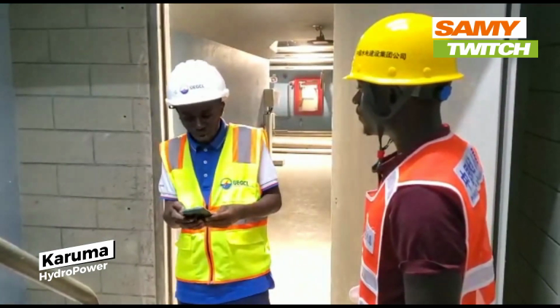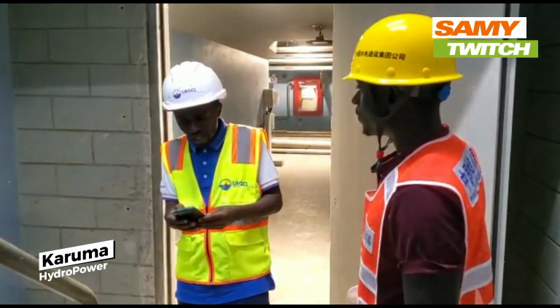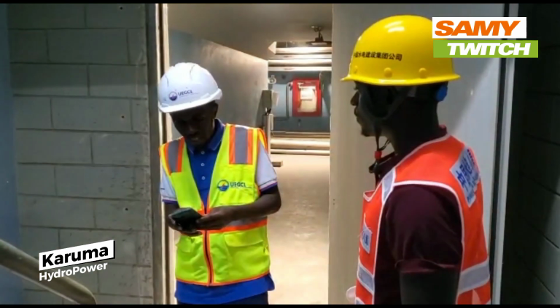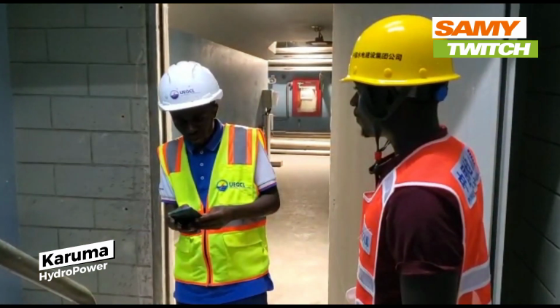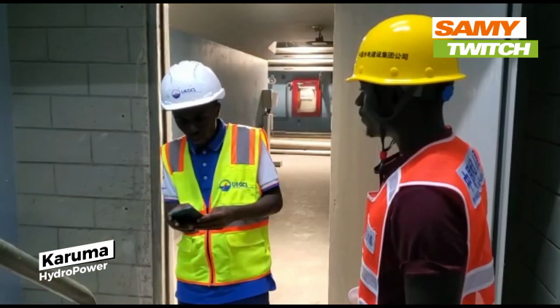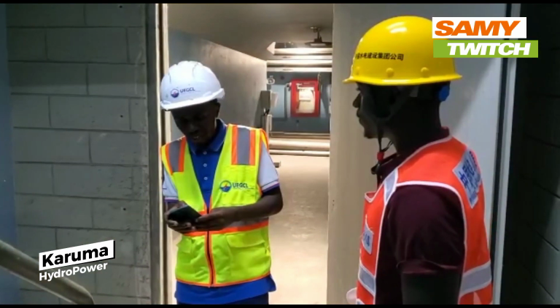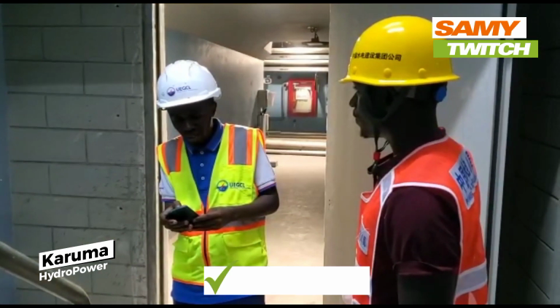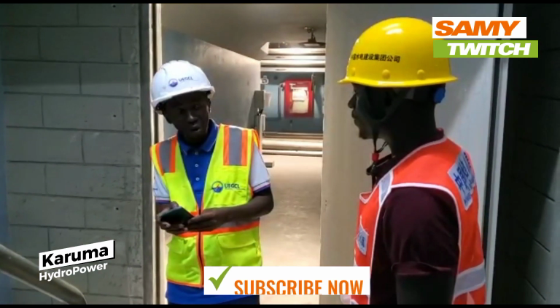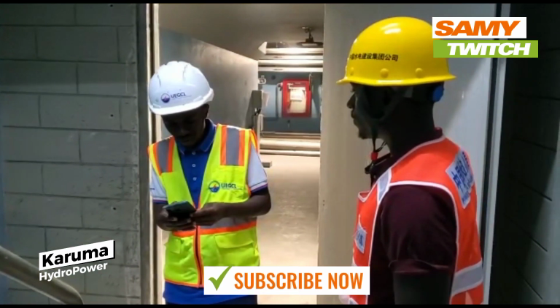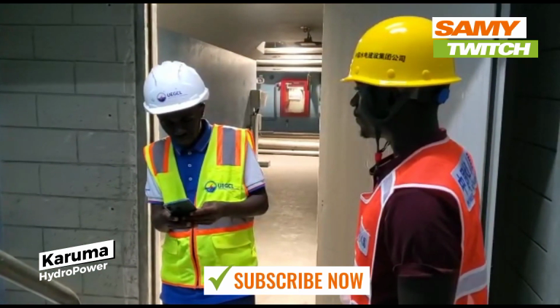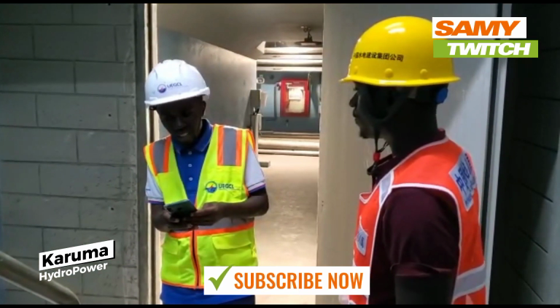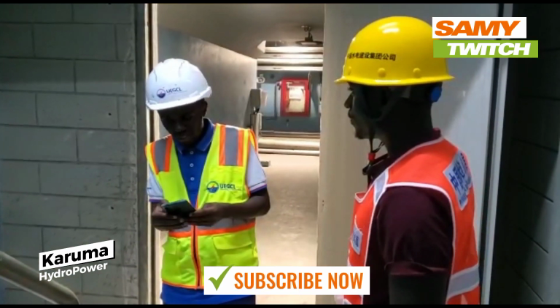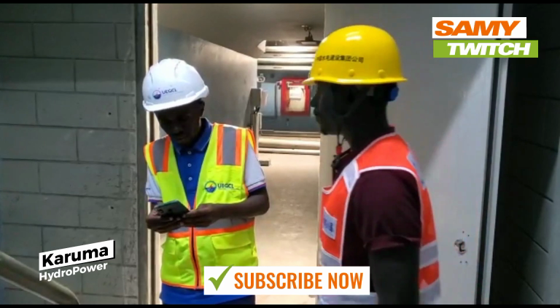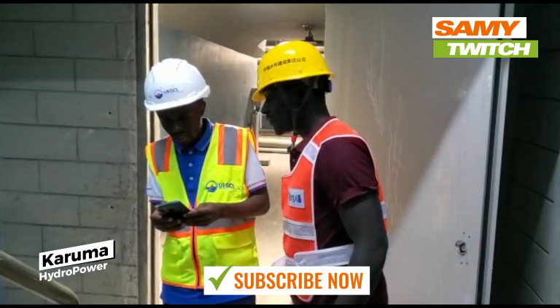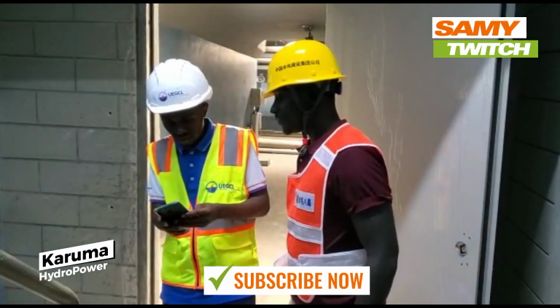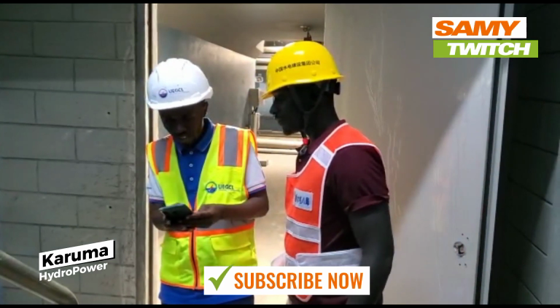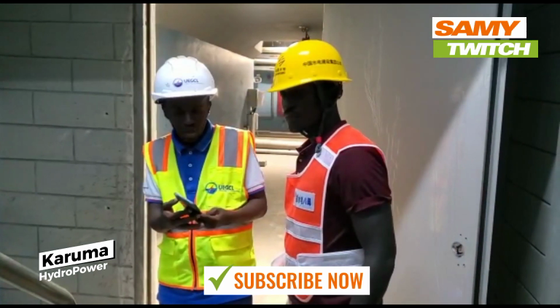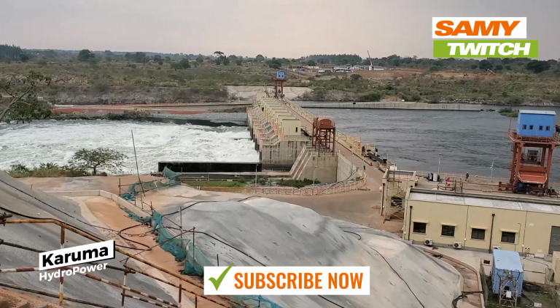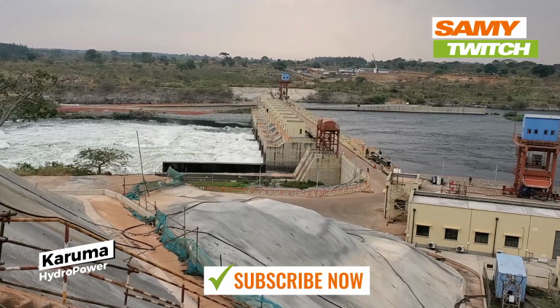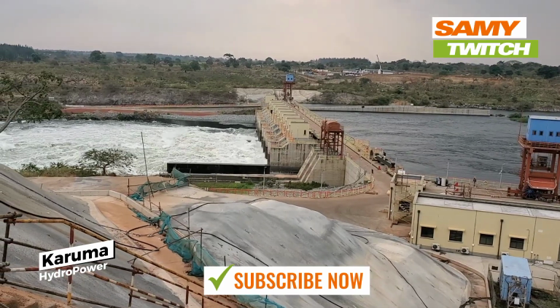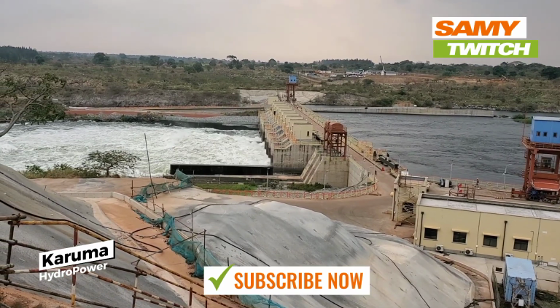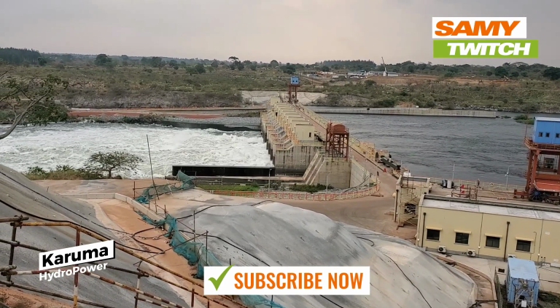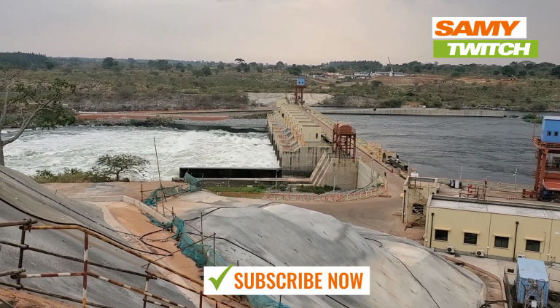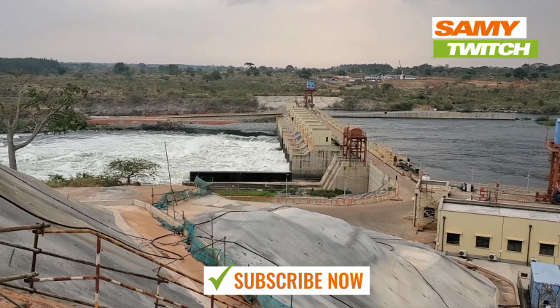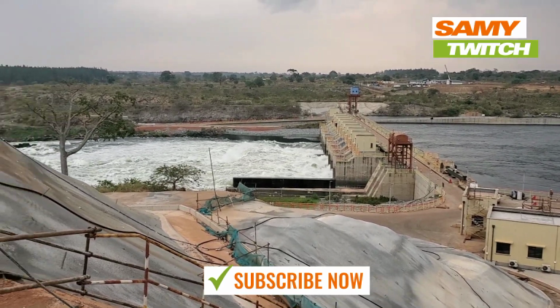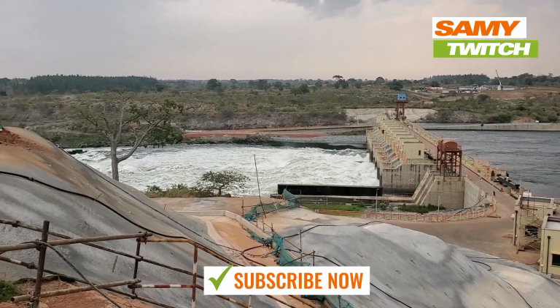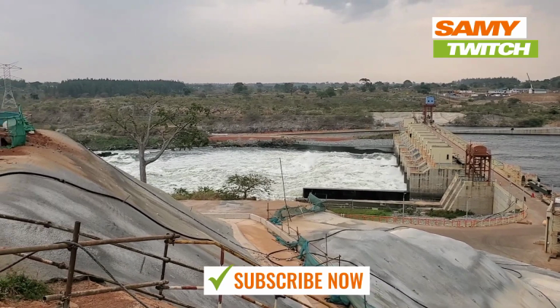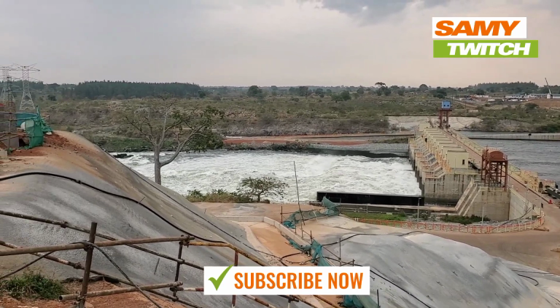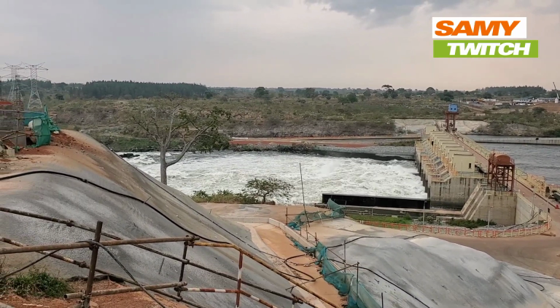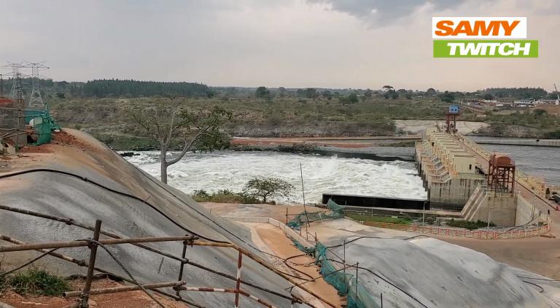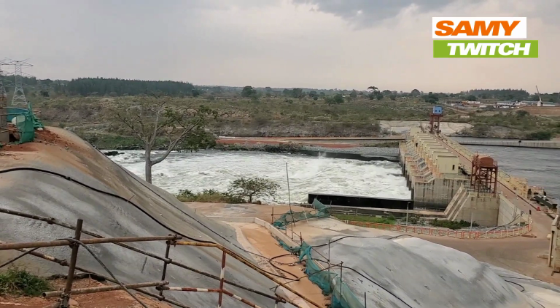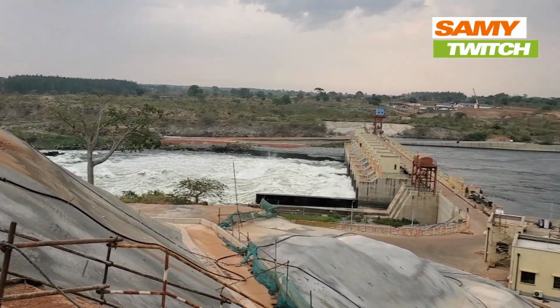The guide explained the various components of the dam, including the turbines, generators, and transformers. We were fascinated by the intricate workings of the dam and the advanced technology used to generate electricity in Uganda.